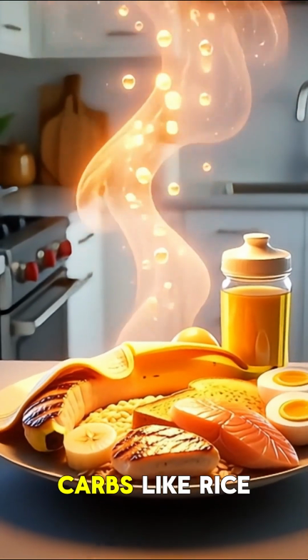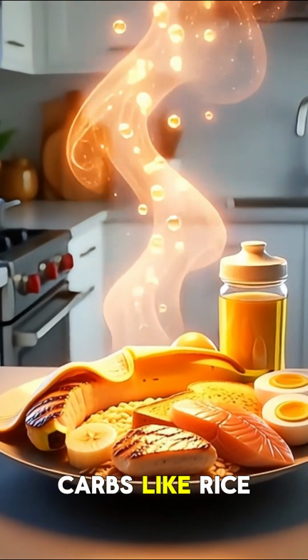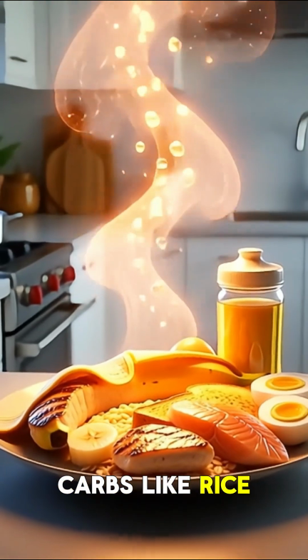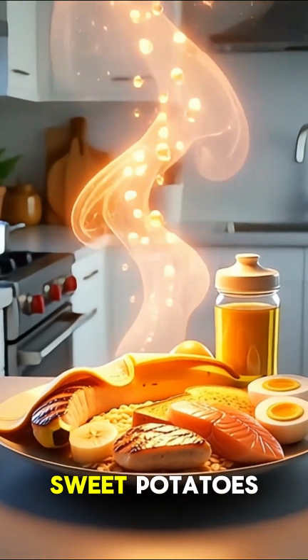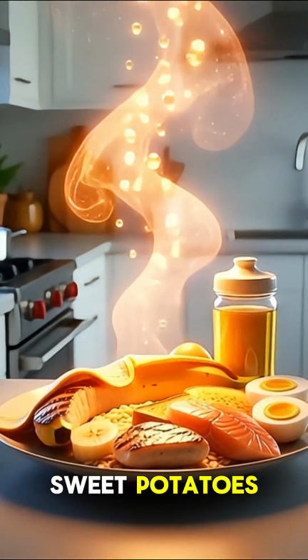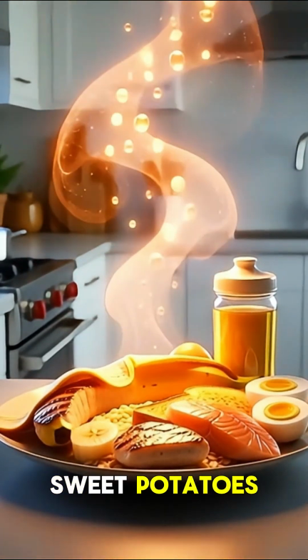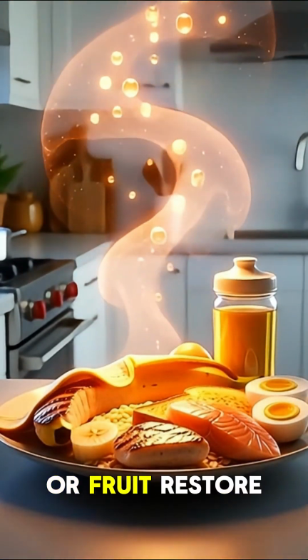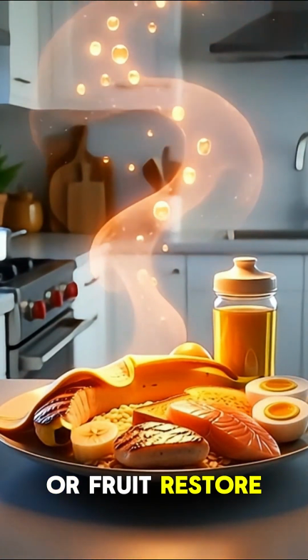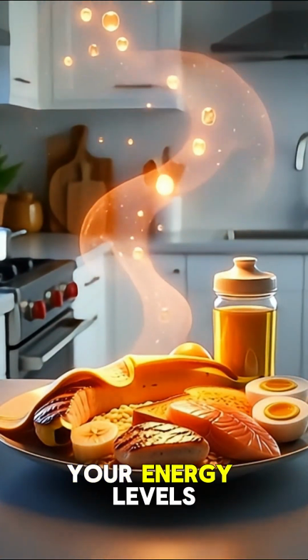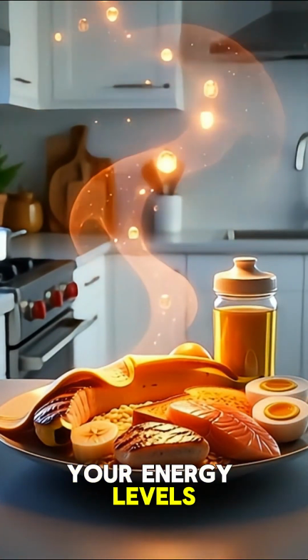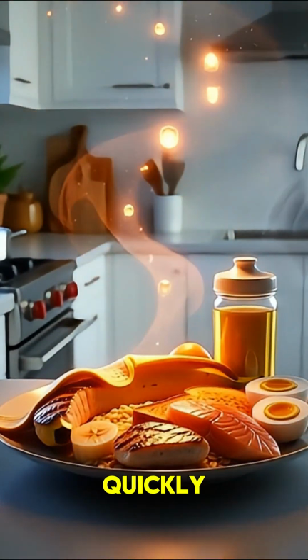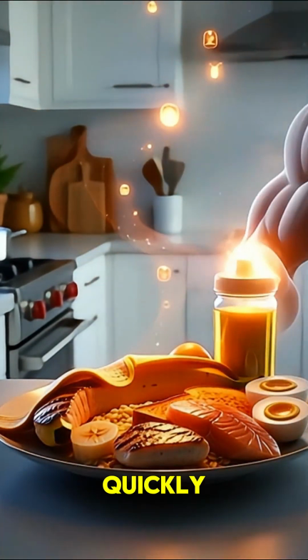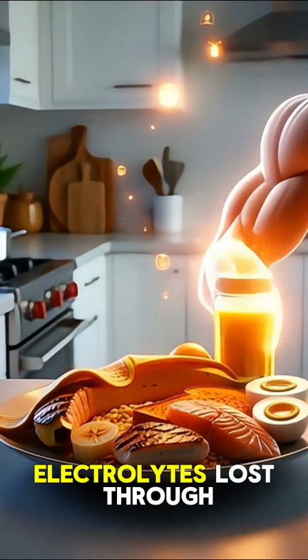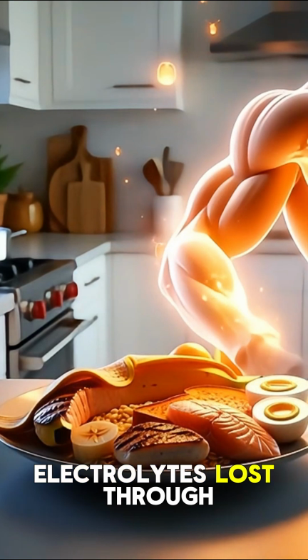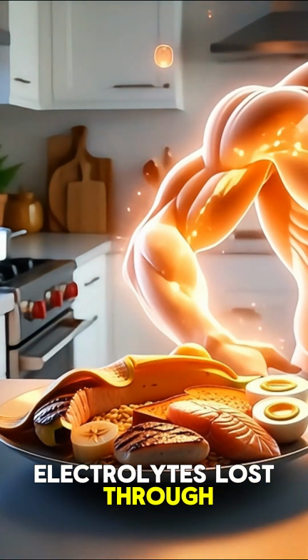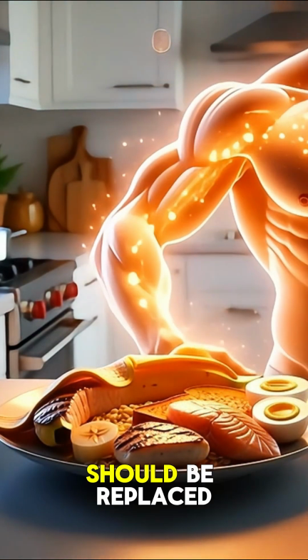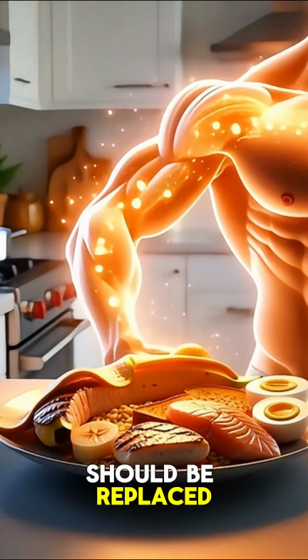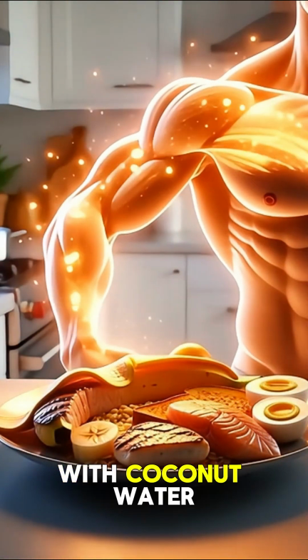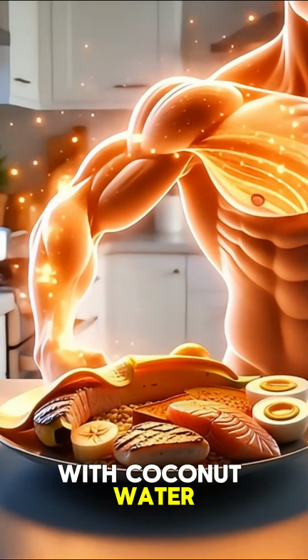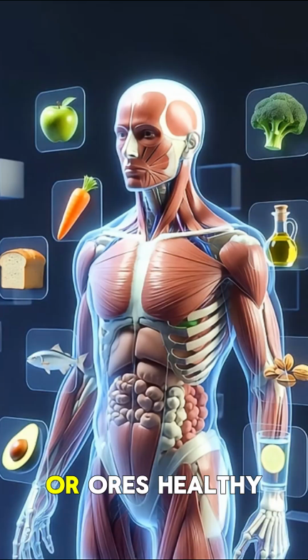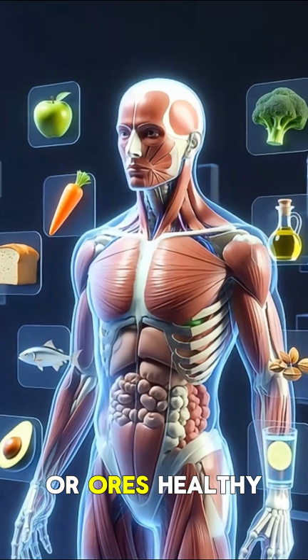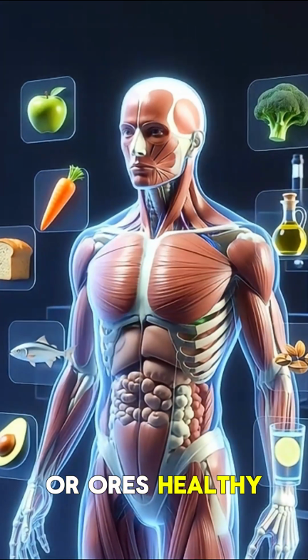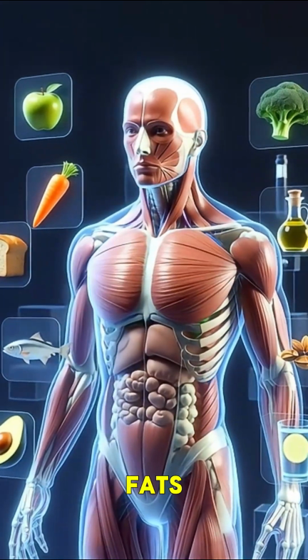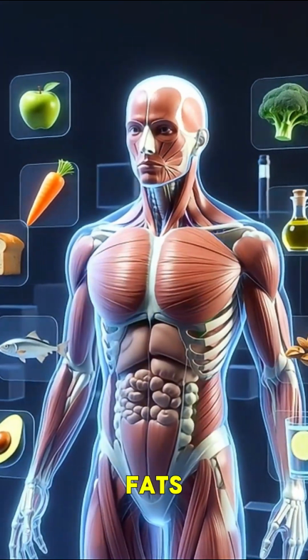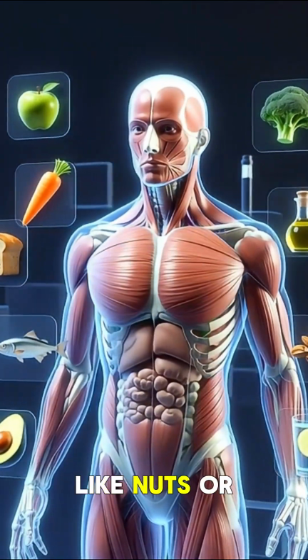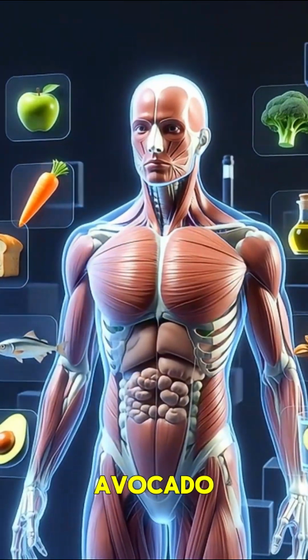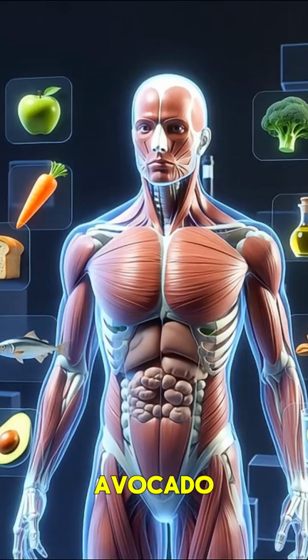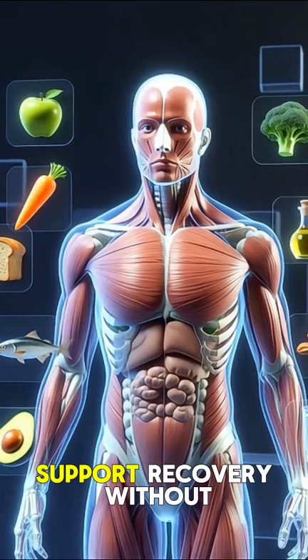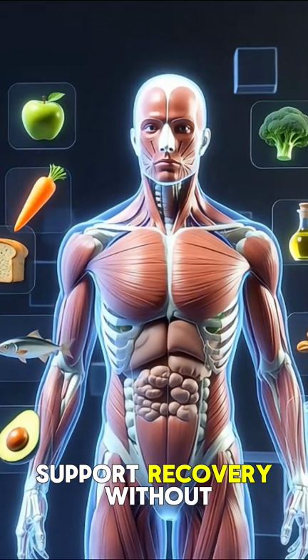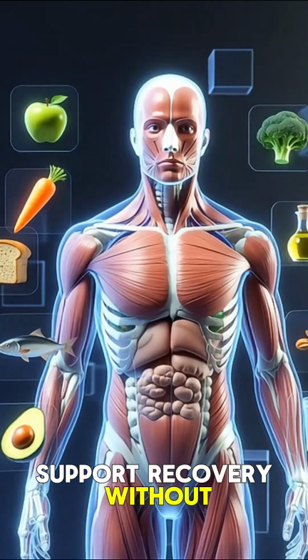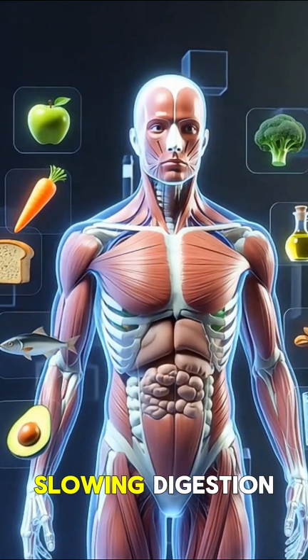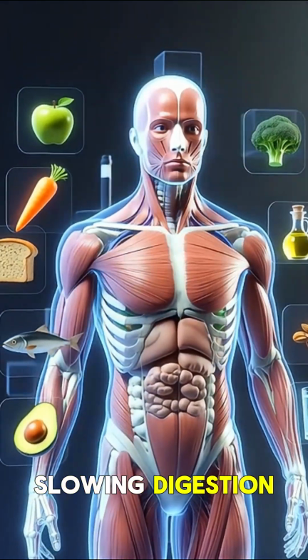Carbs like rice, sweet potatoes, or fruit restore your energy levels quickly. Electrolytes lost through sweat should be replaced with coconut water or sports drinks. Healthy fats, like nuts or avocado, support recovery without slowing digestion.